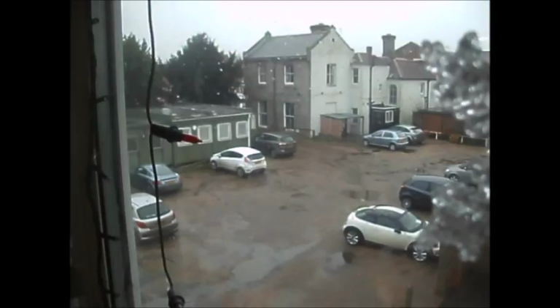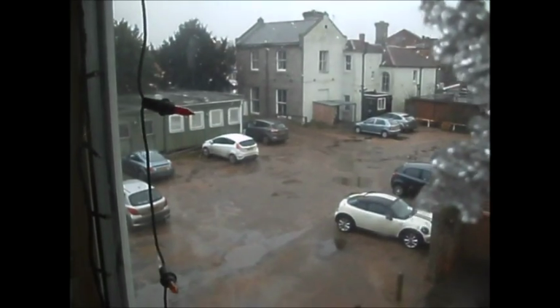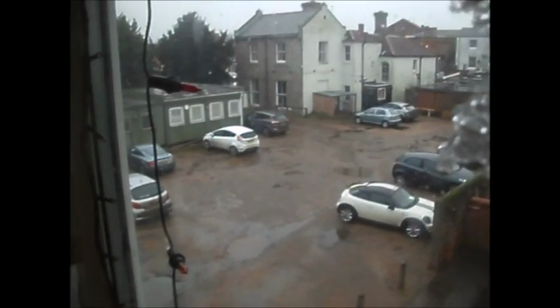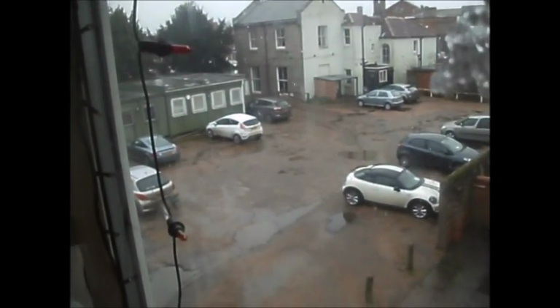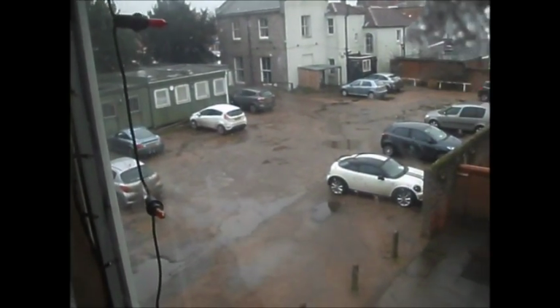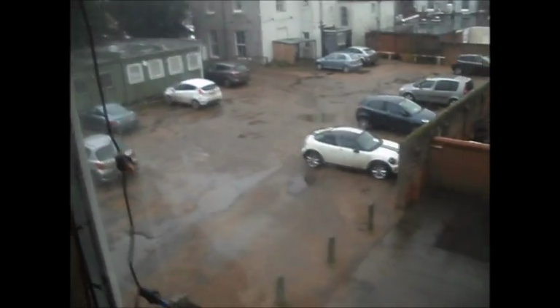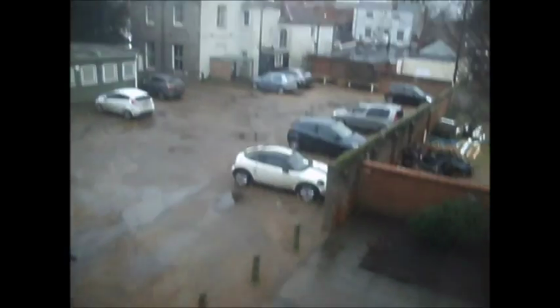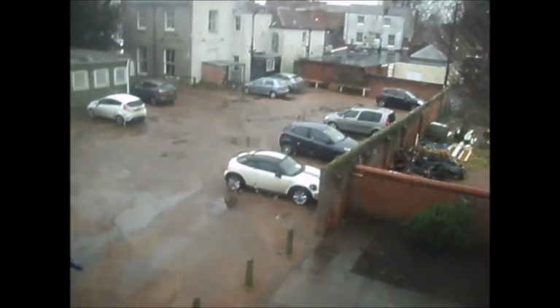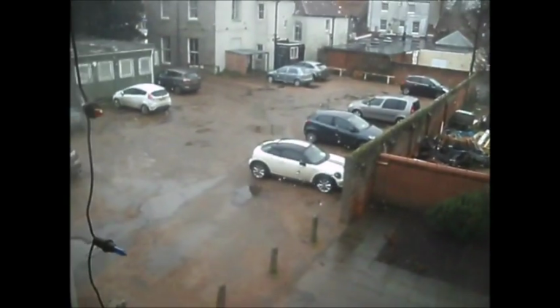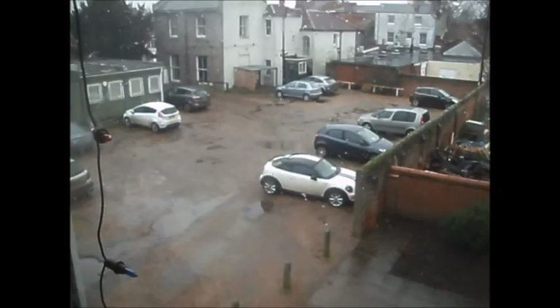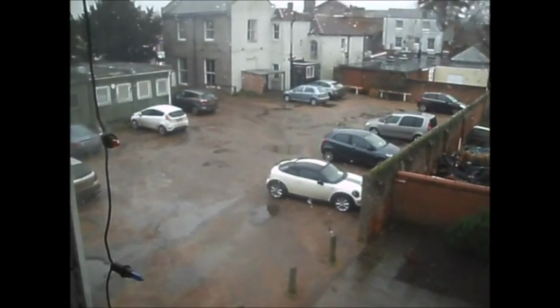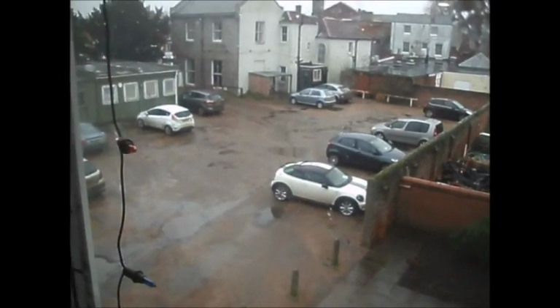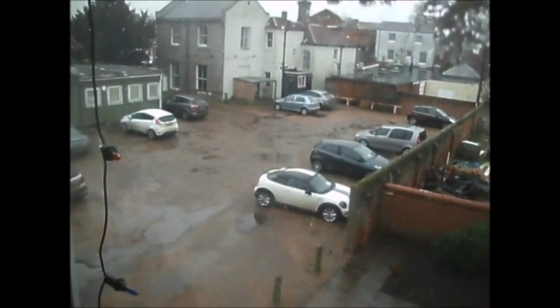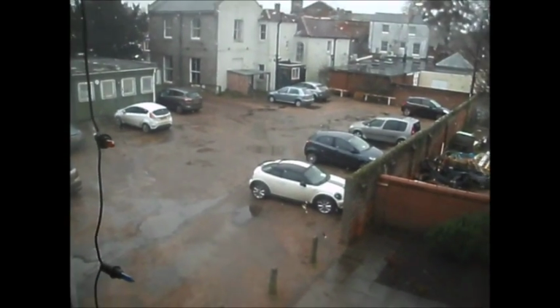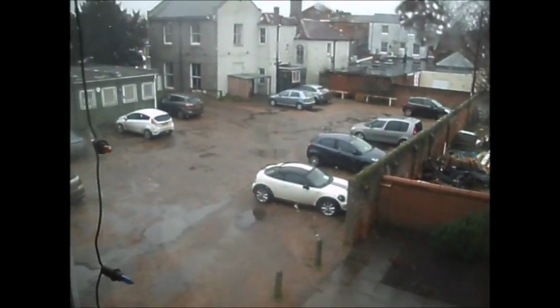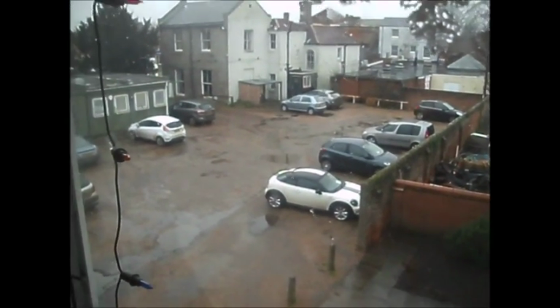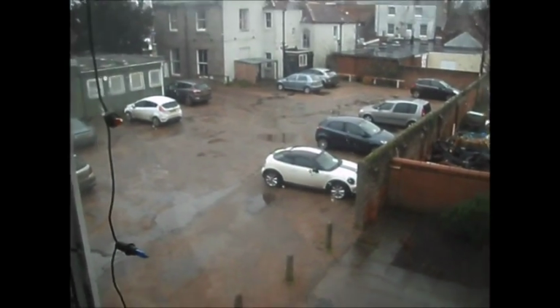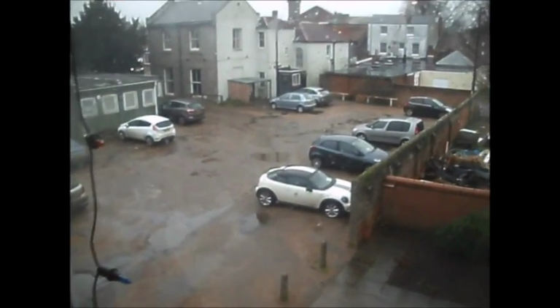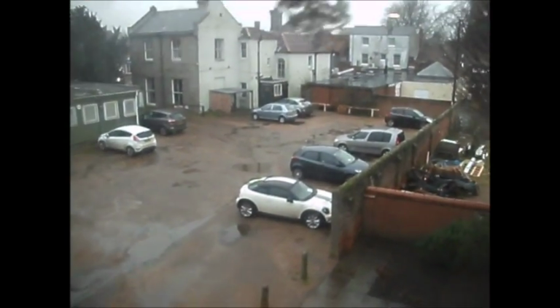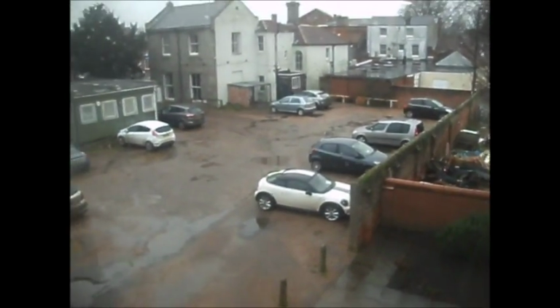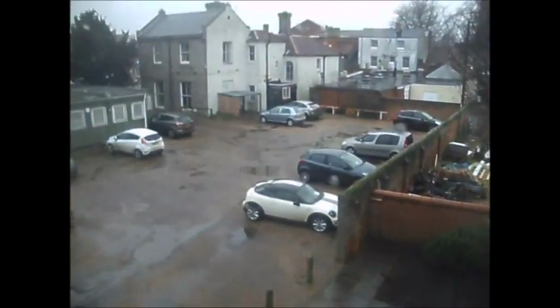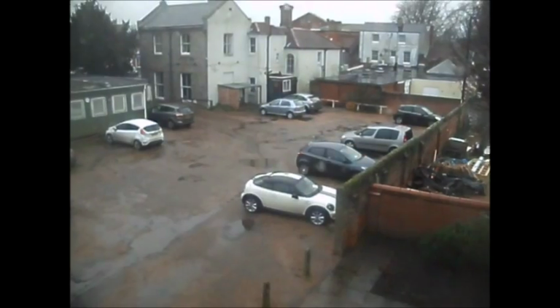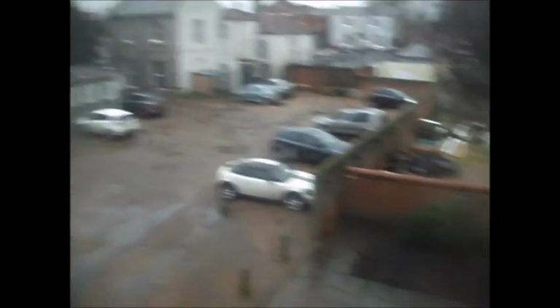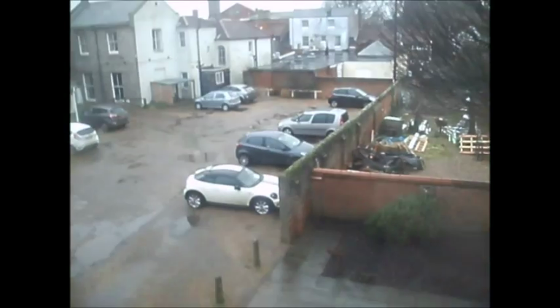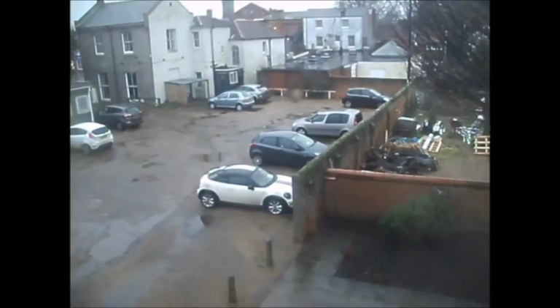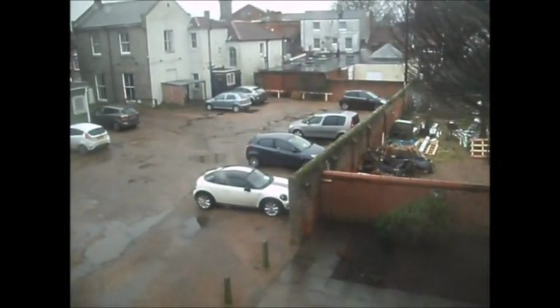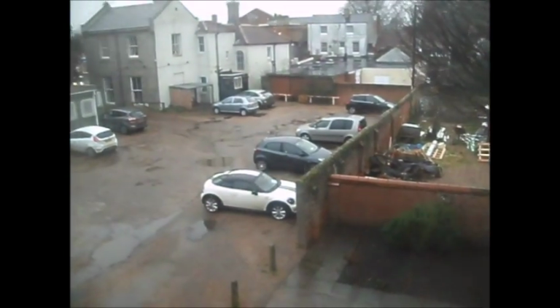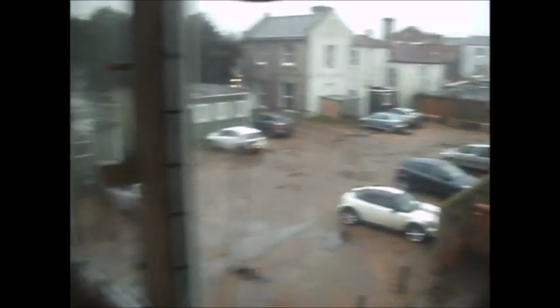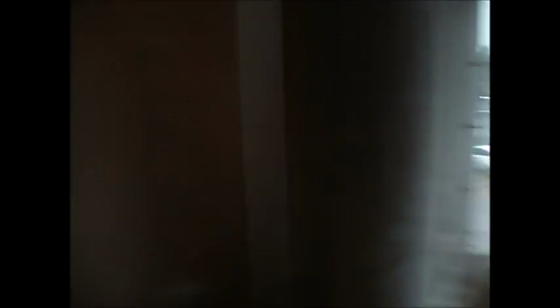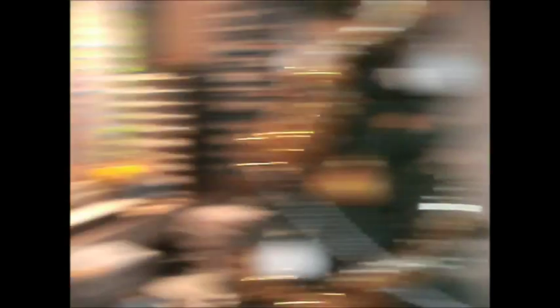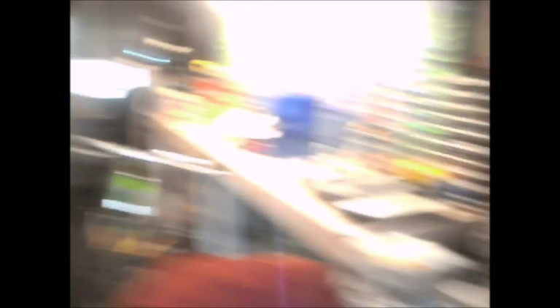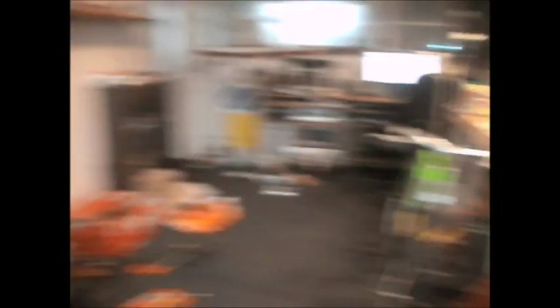It's a bit wet out there. It was nicely dry - it was mostly dry over the weekend, but not anymore. I just want to pop to Lidl later.